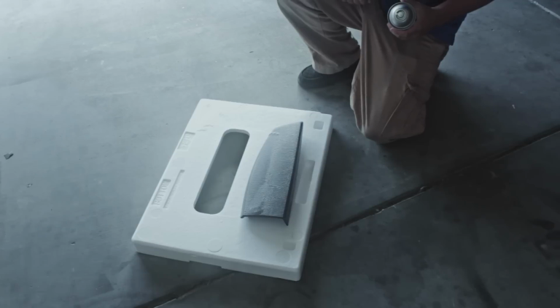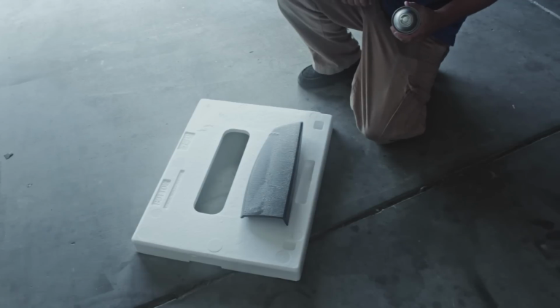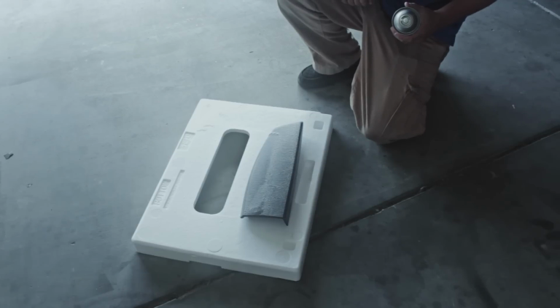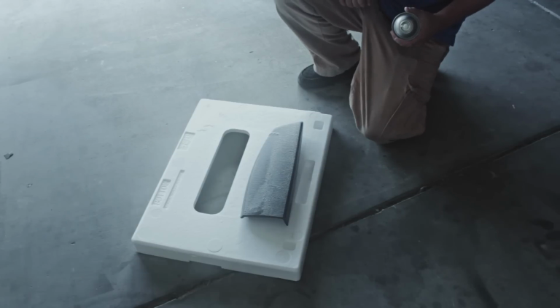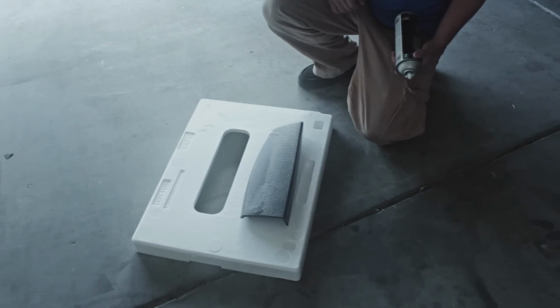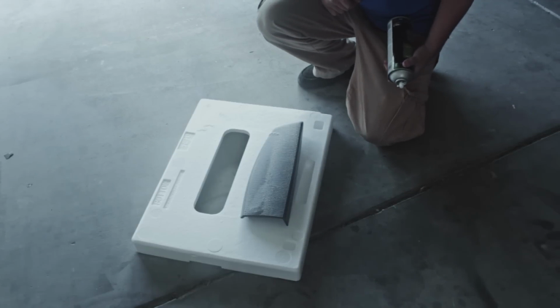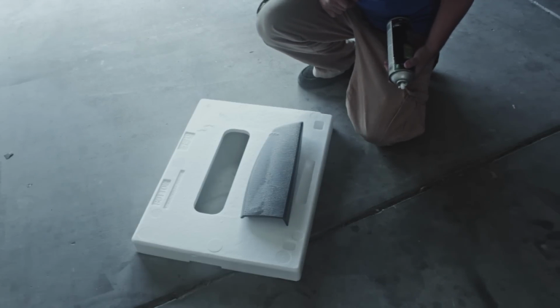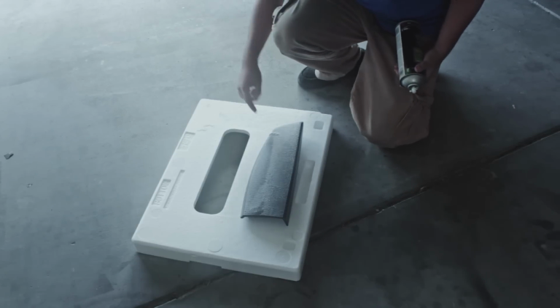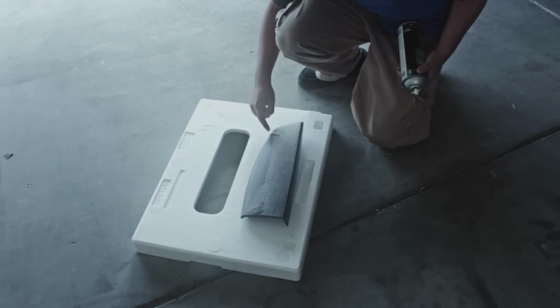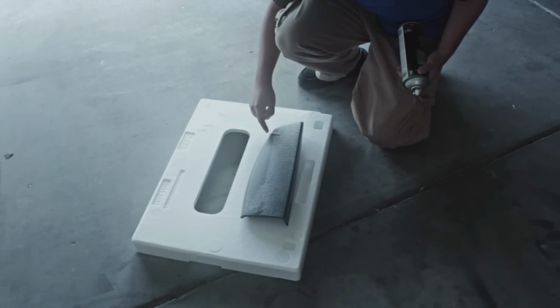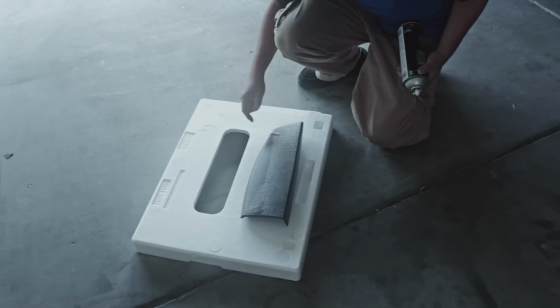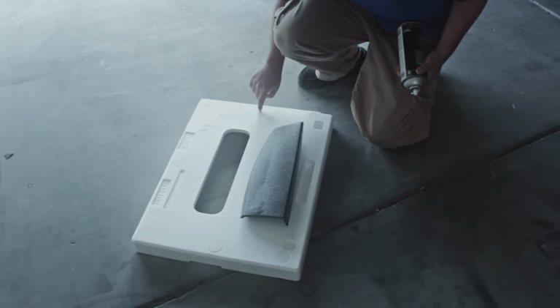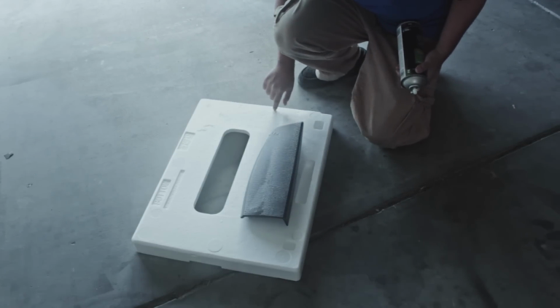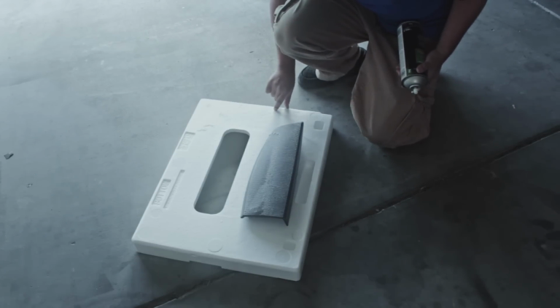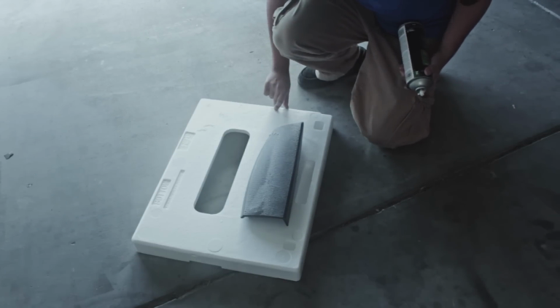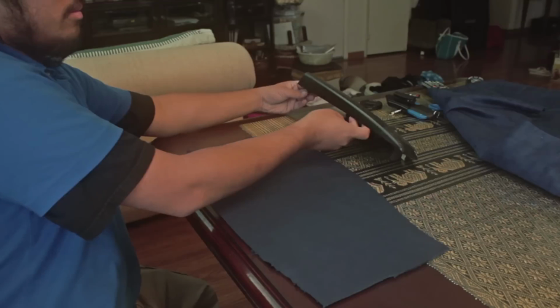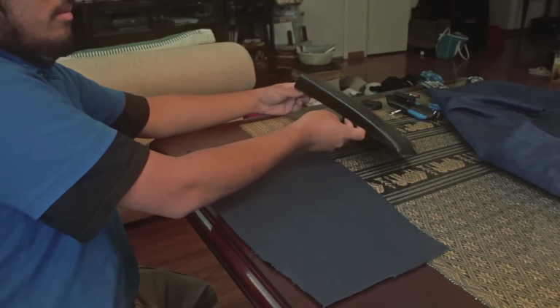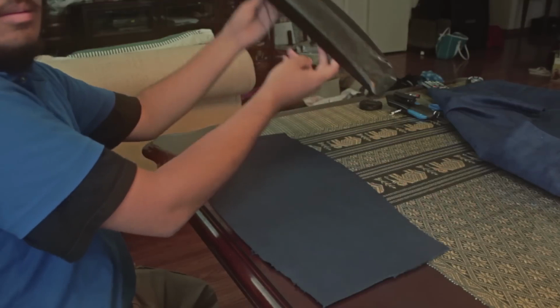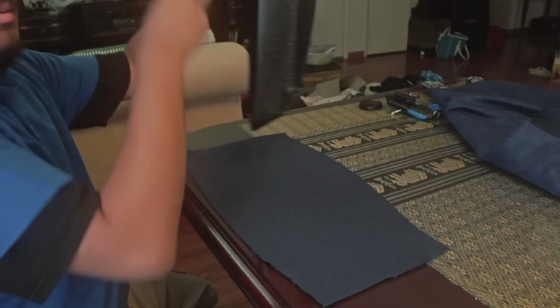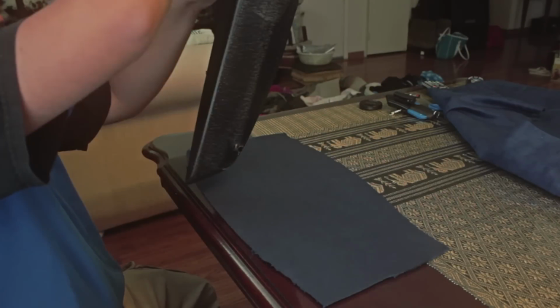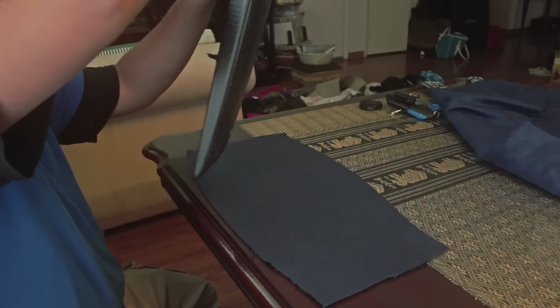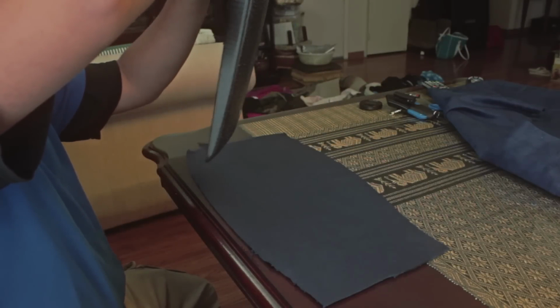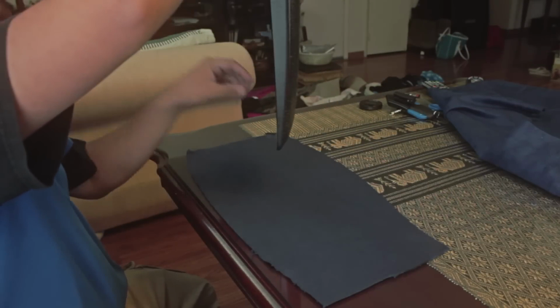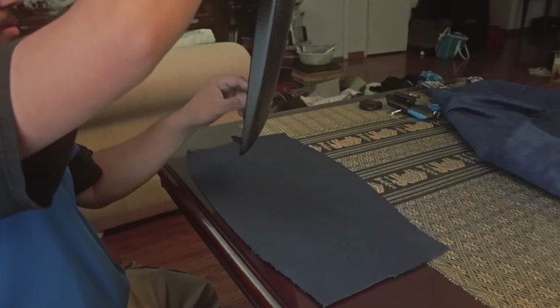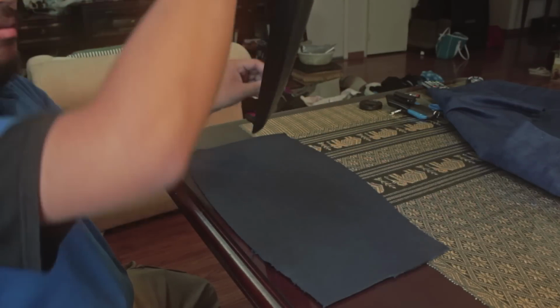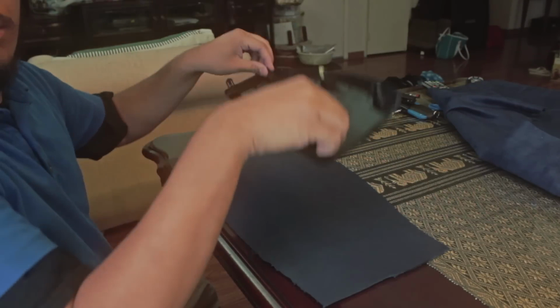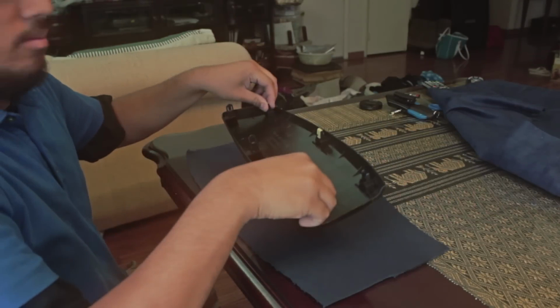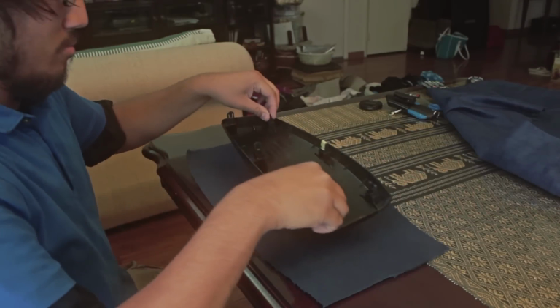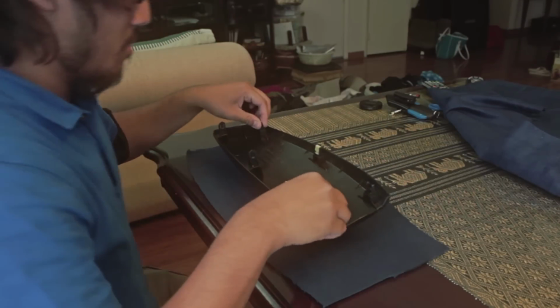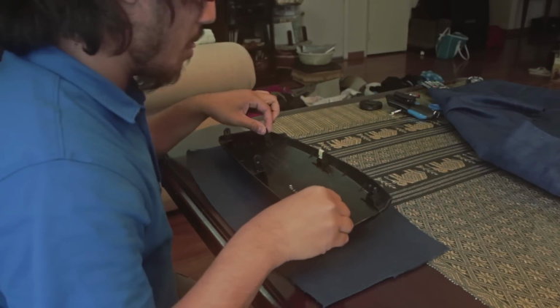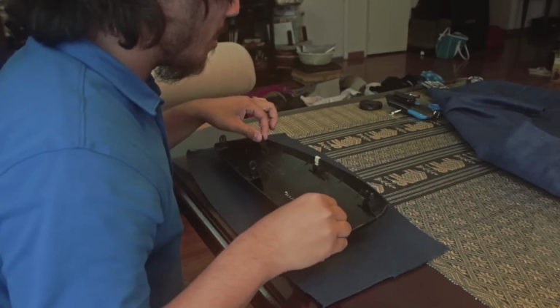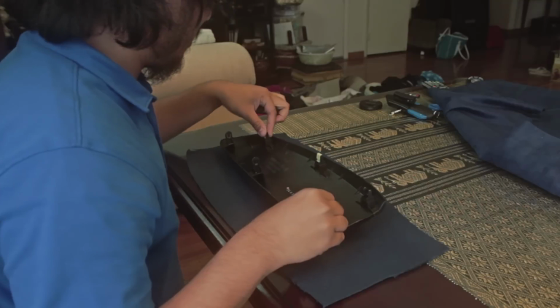After spraying, I let it sit for maybe about two minutes before taking it back inside. Next, I carefully placed the piece face down over the suede. Then I flipped it over to make sure there weren't any wrinkles or air bubbles.